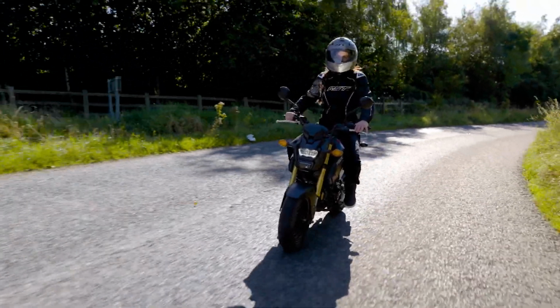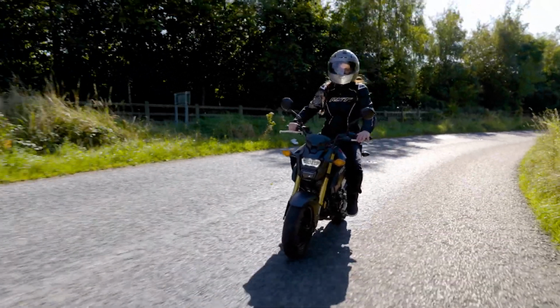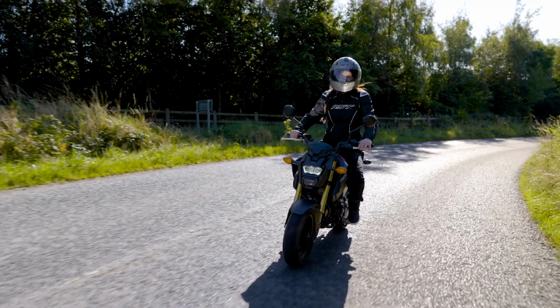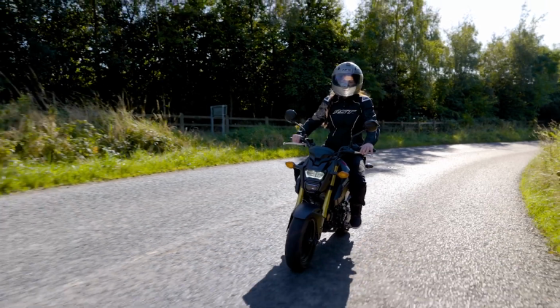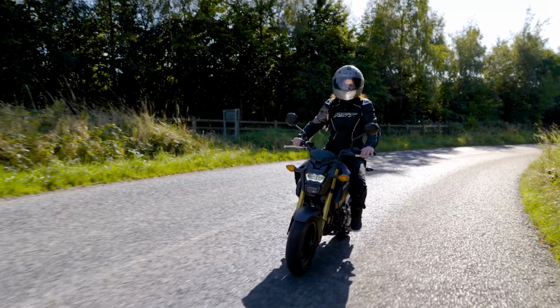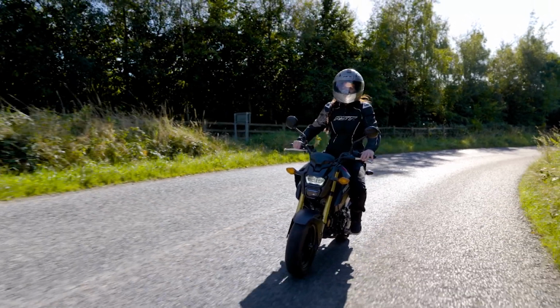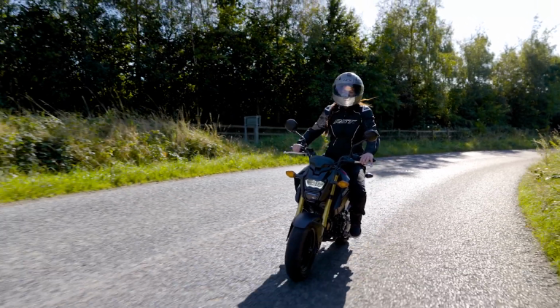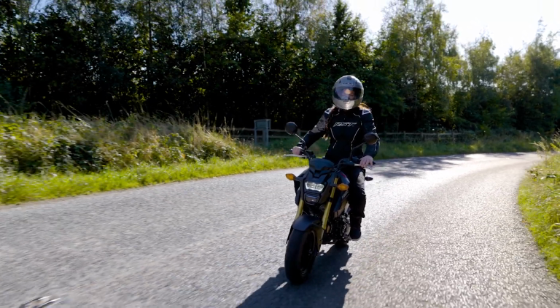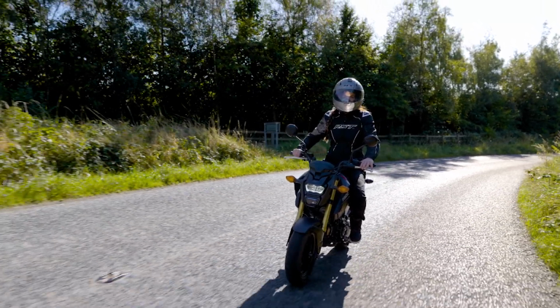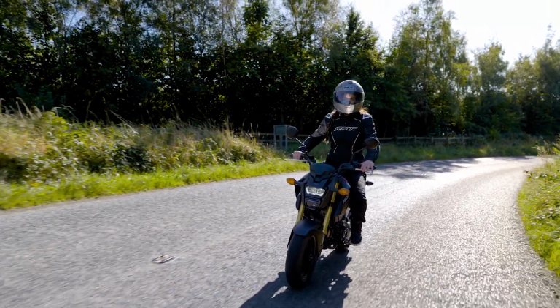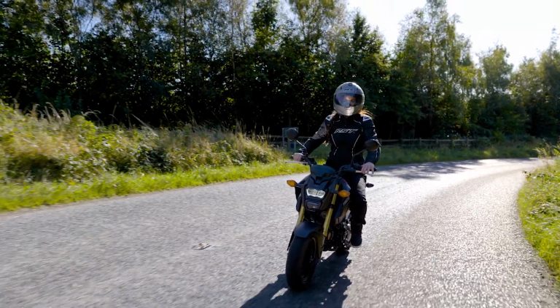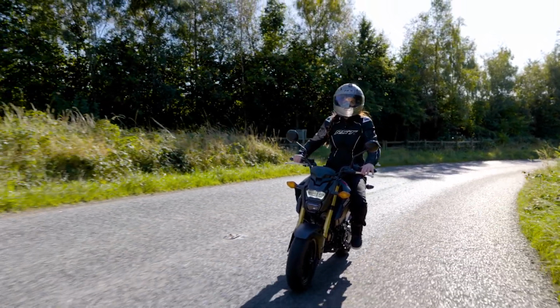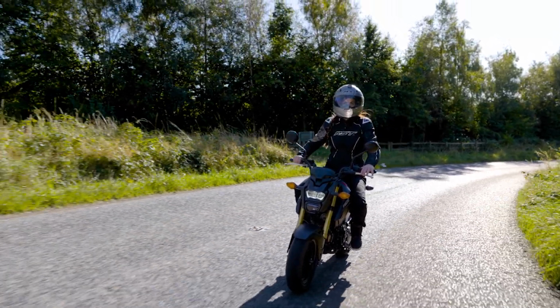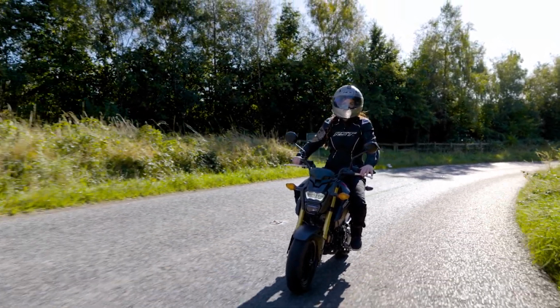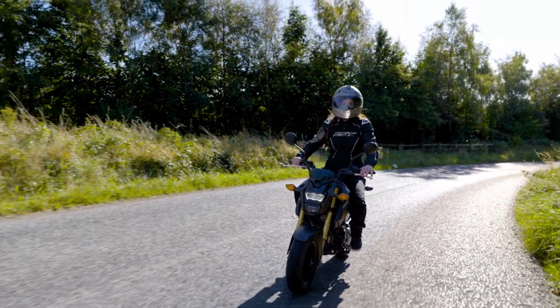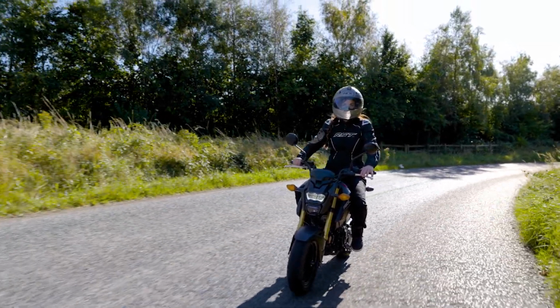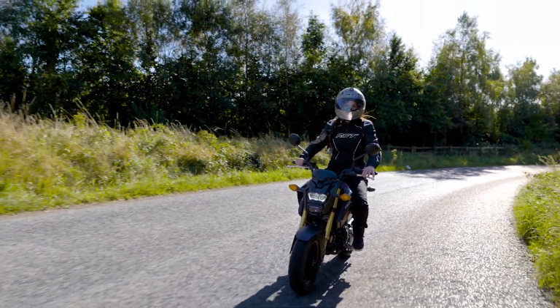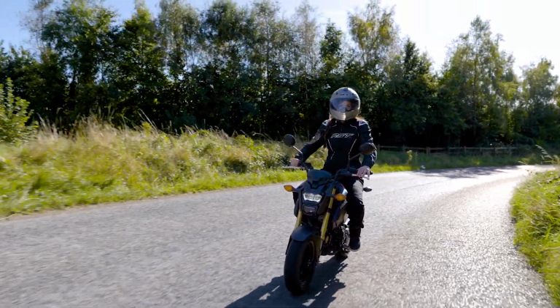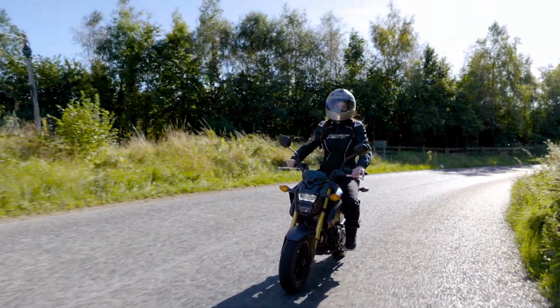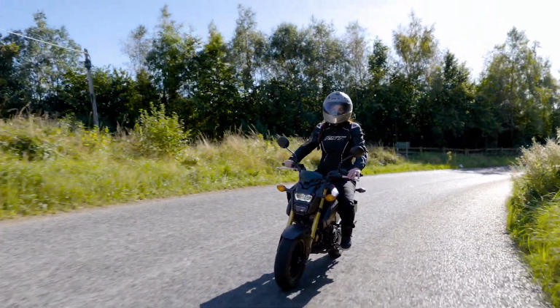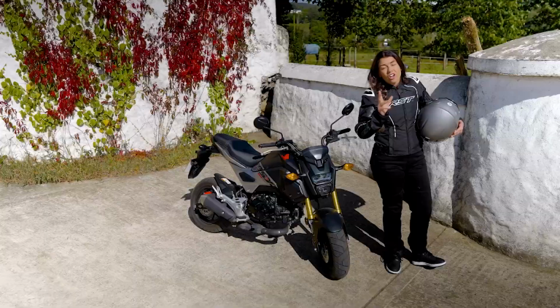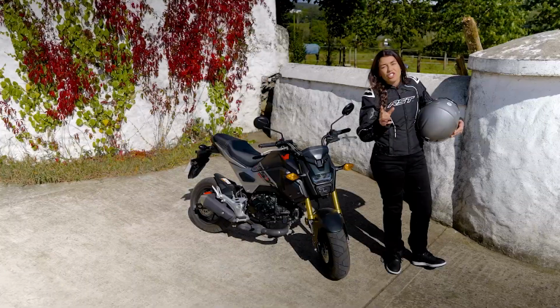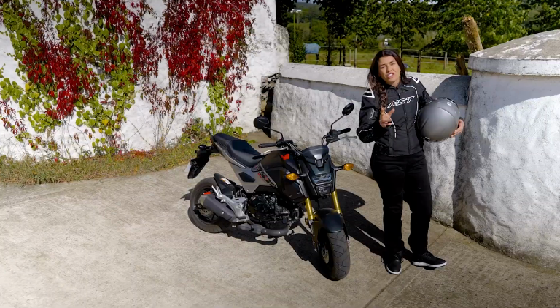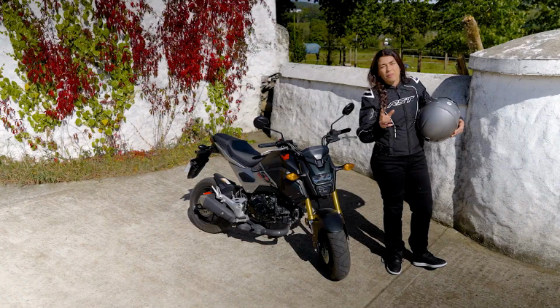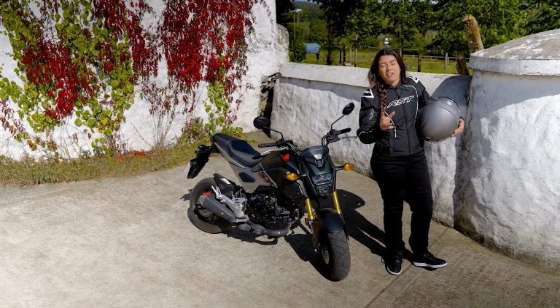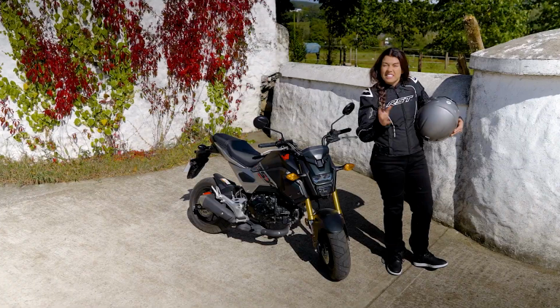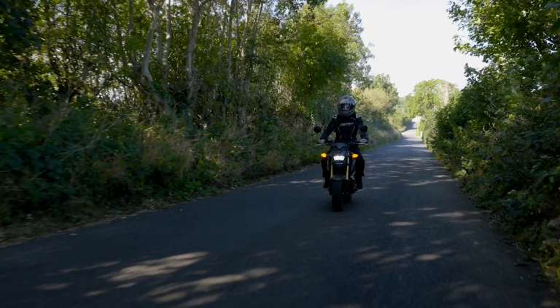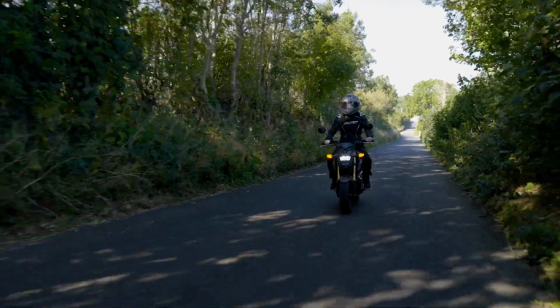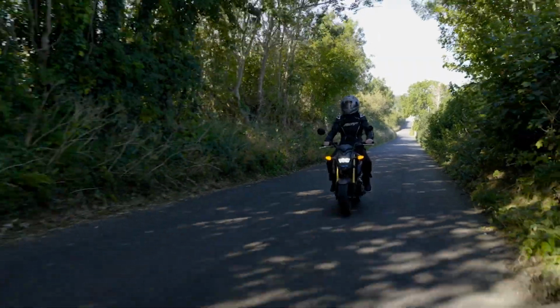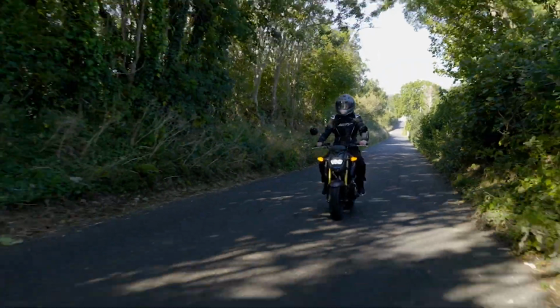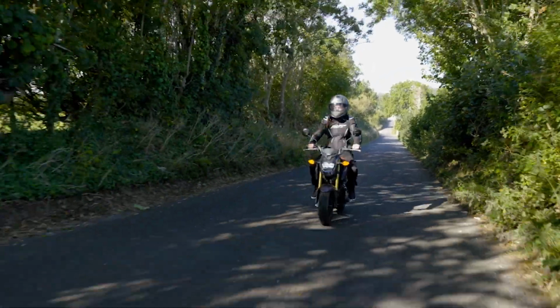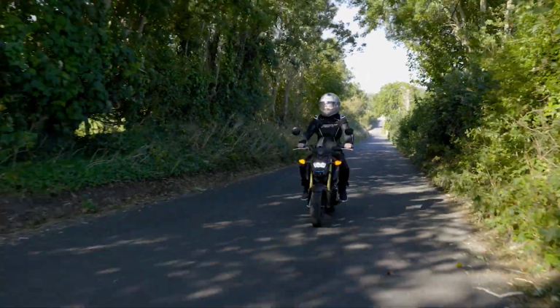It's a perfect wee bike for beginners like Dom Herbertson, or well-seasoned bikers like myself who just want something that's a little more lightweight and easy to handle.